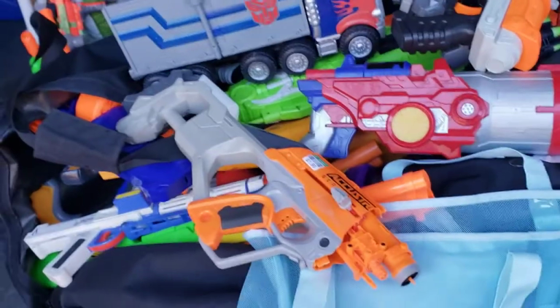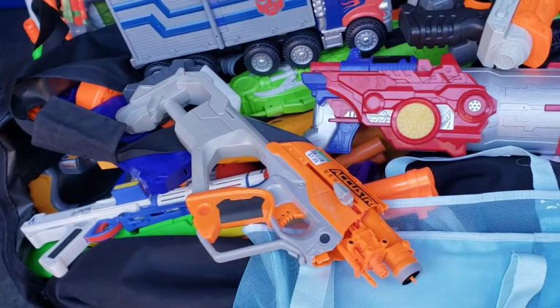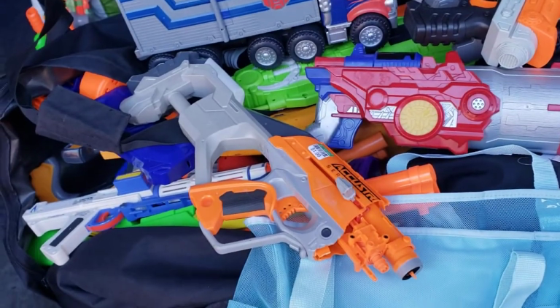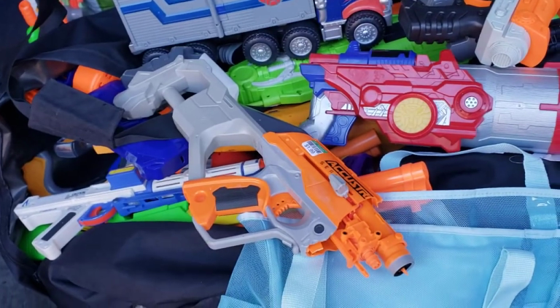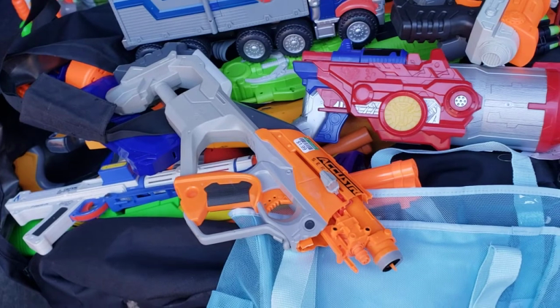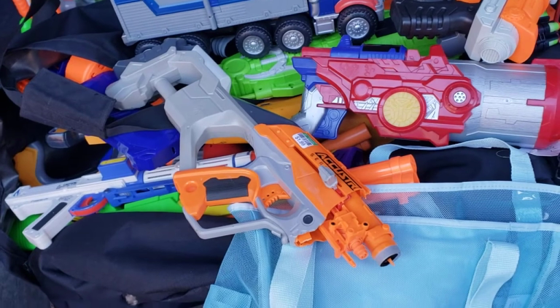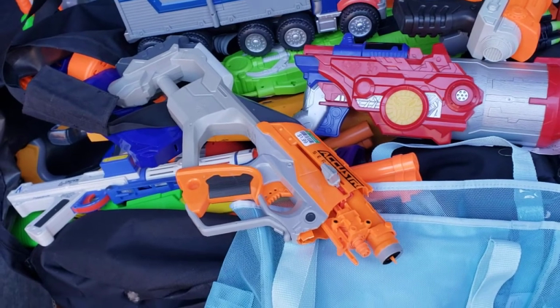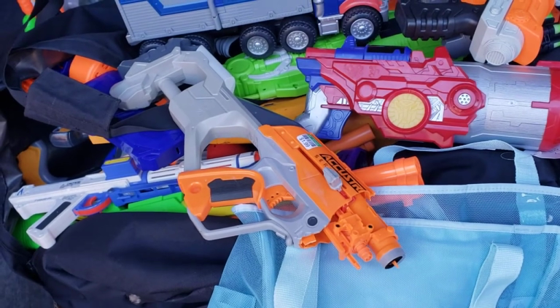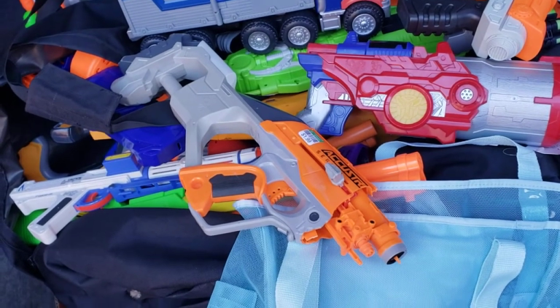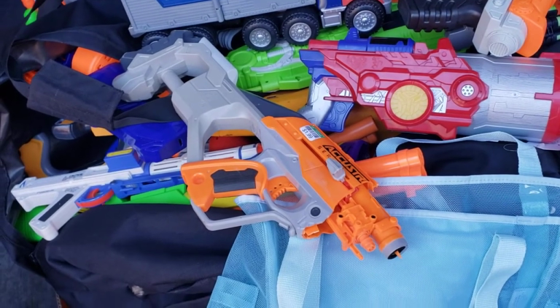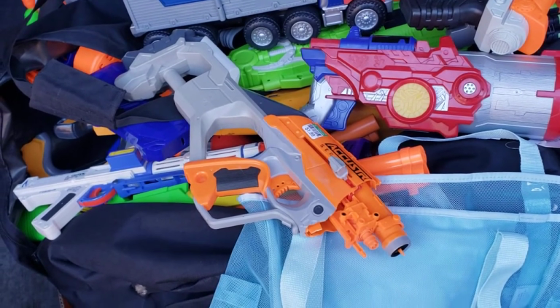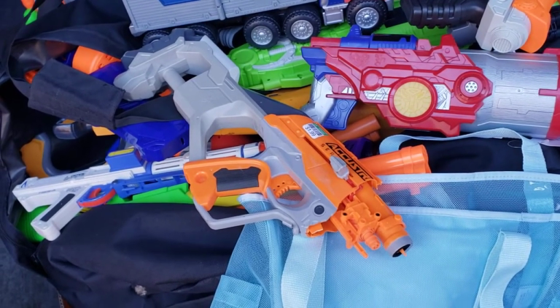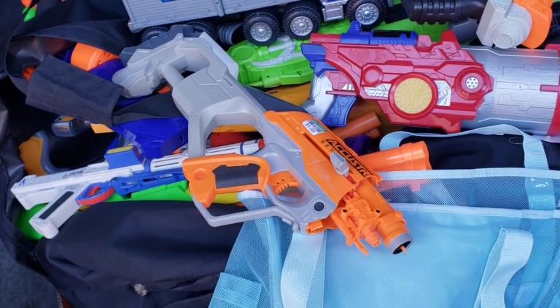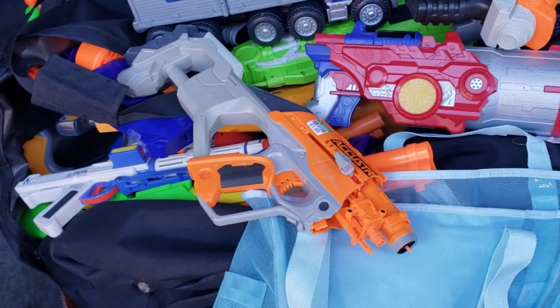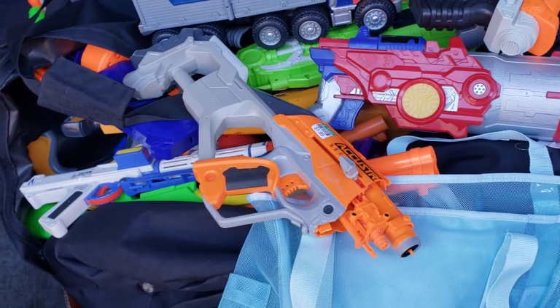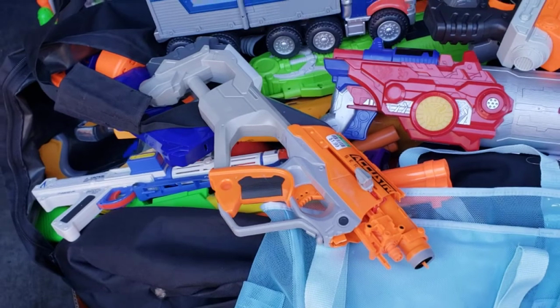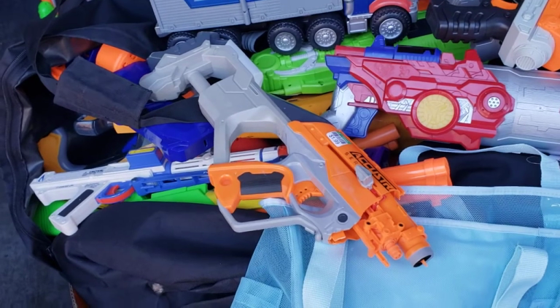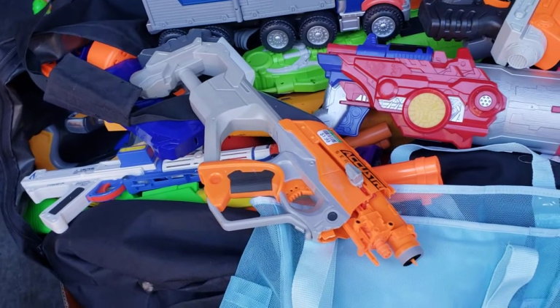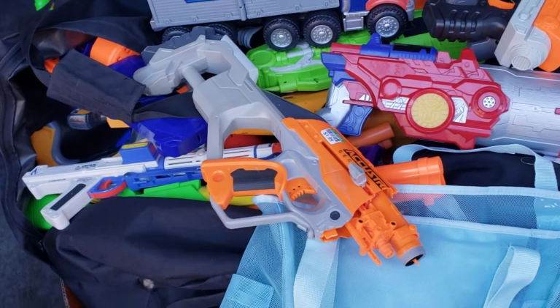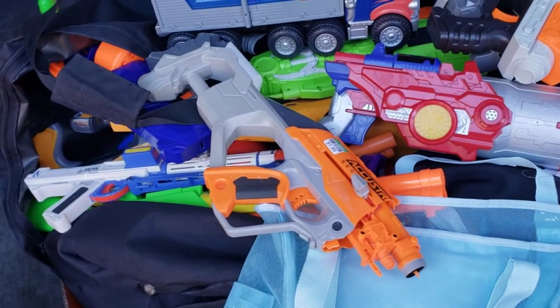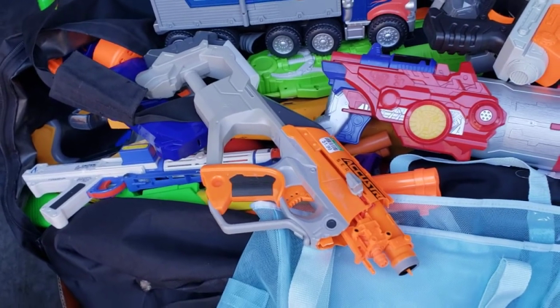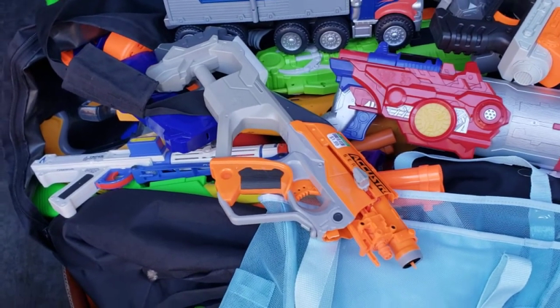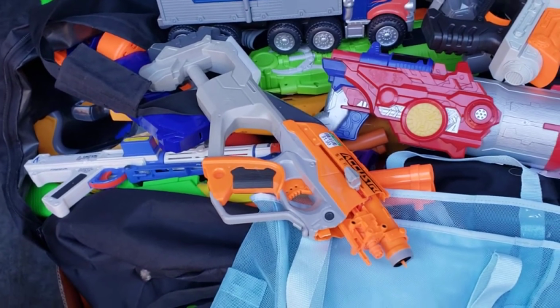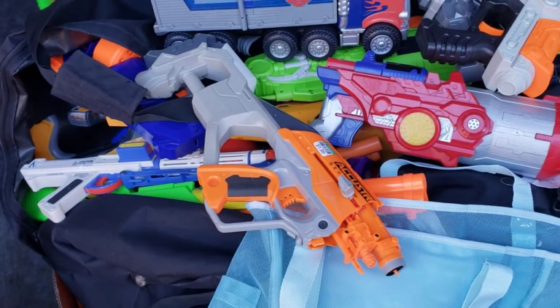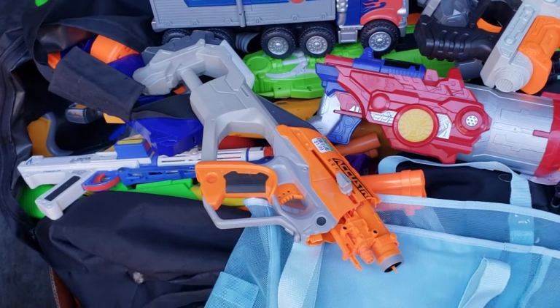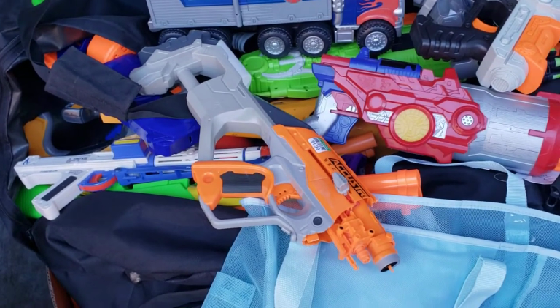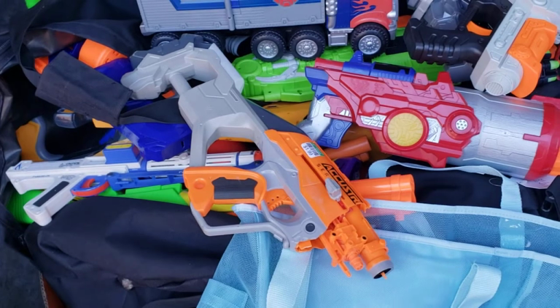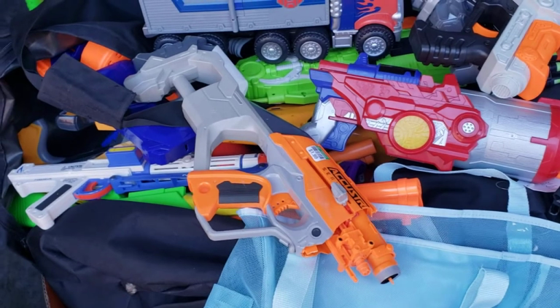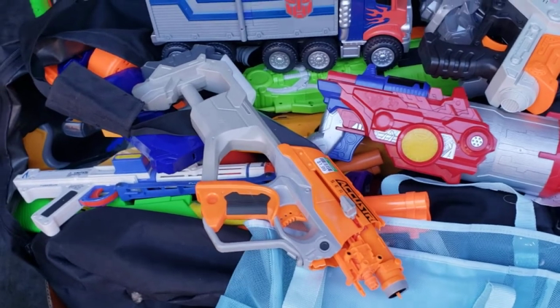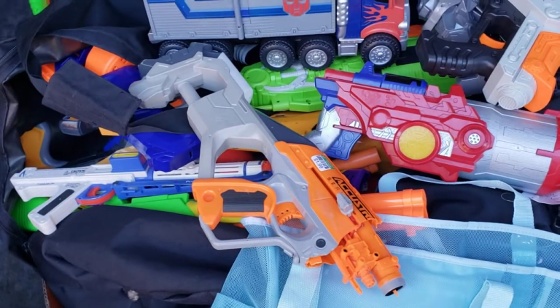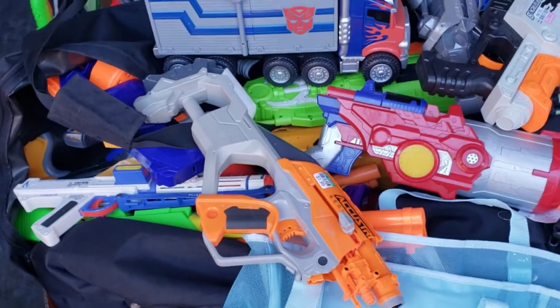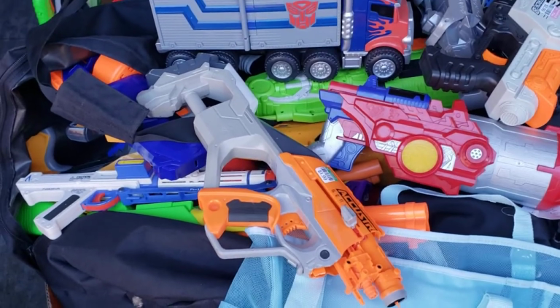Part of an Alpha Hawk, which I told Nerf Thrifters on Facebook that I'd go back and buy if it was still there the next day or the next week. And sure enough, that half a blaster was still there the next week, so I had to buy it — because I said I would.